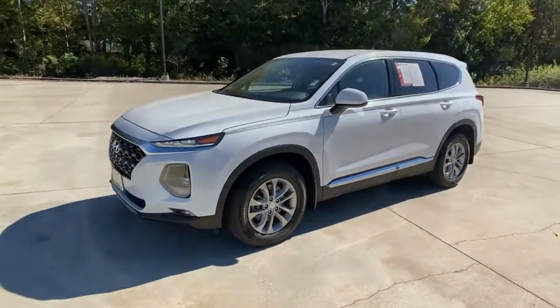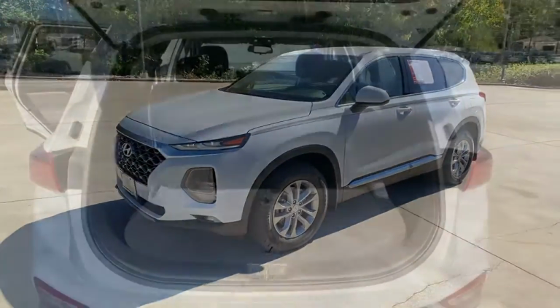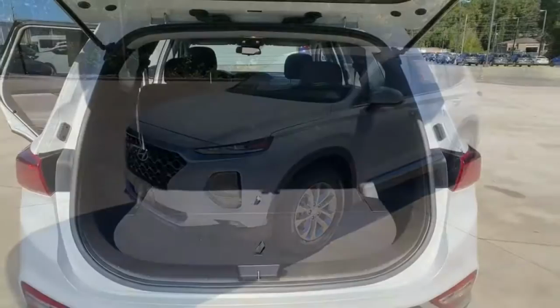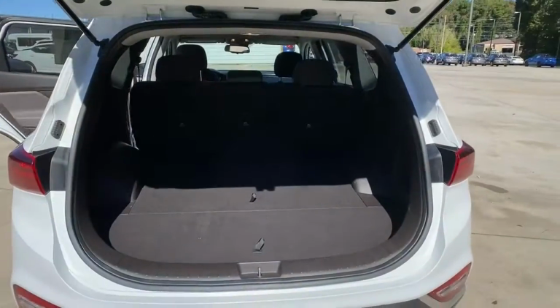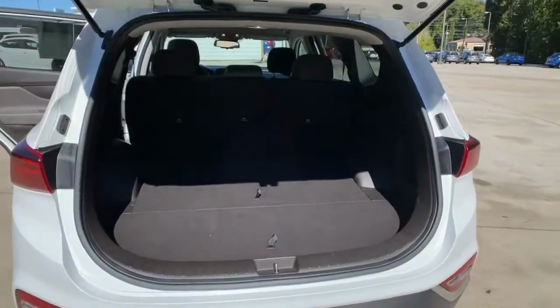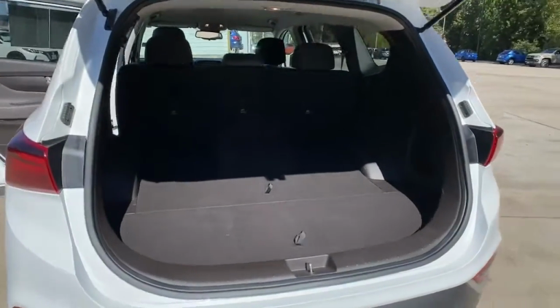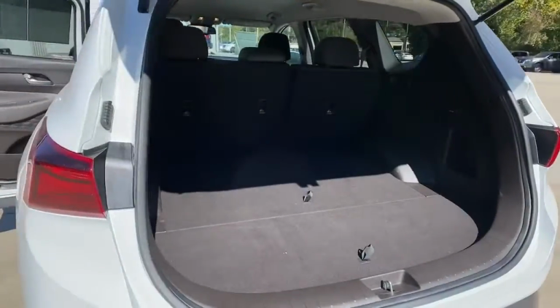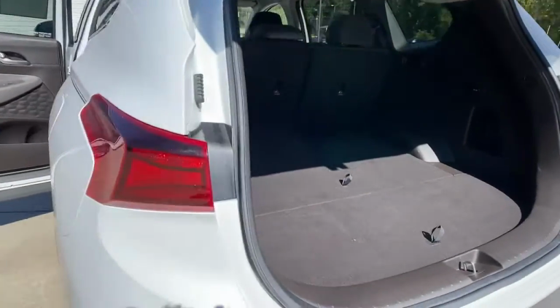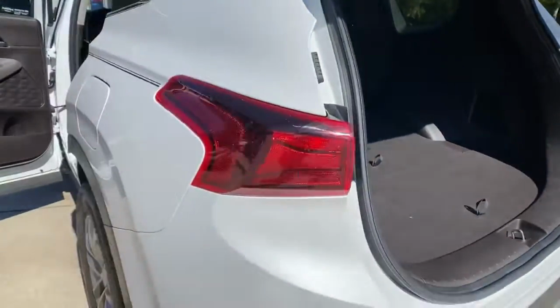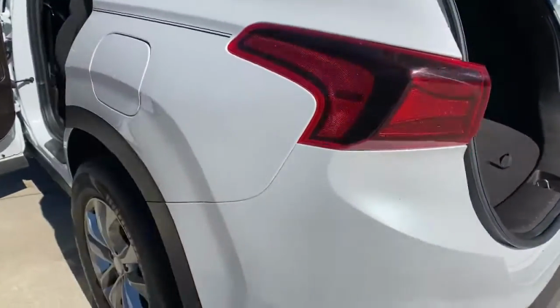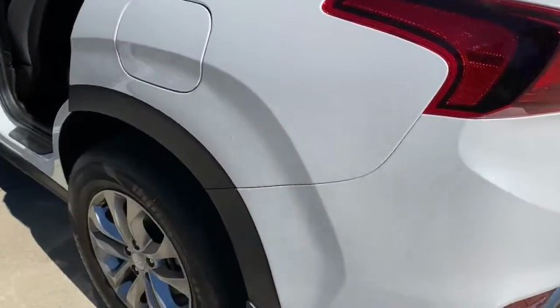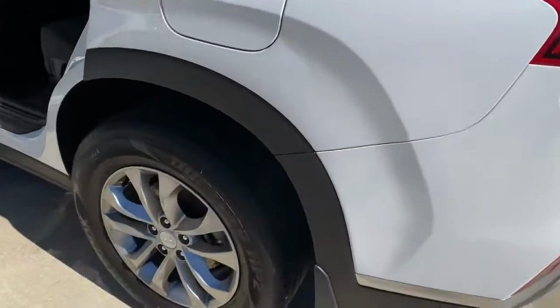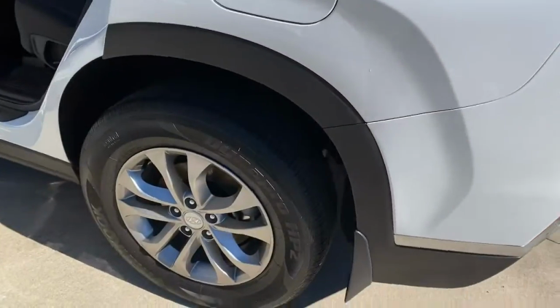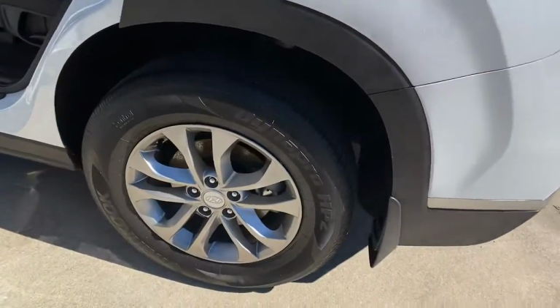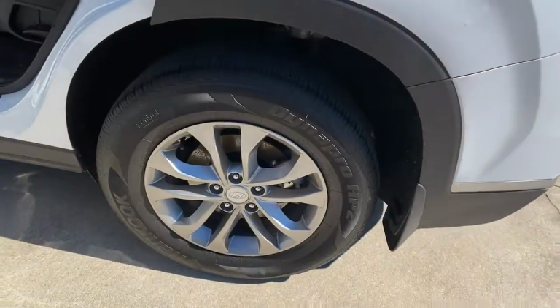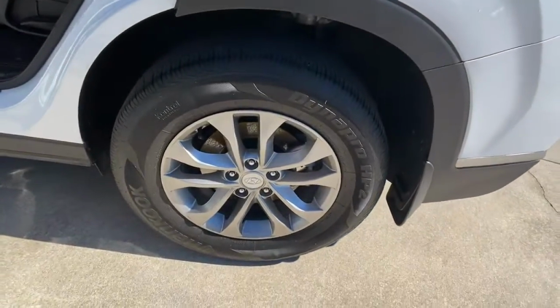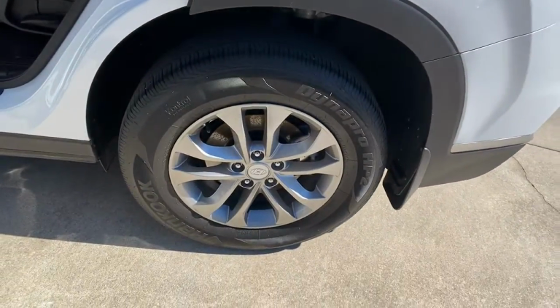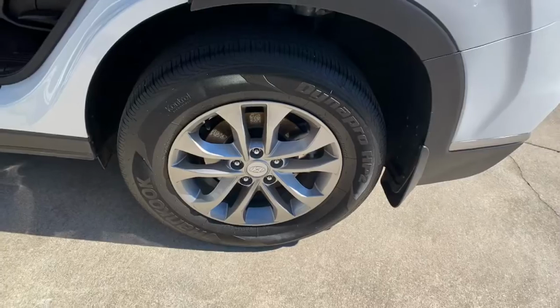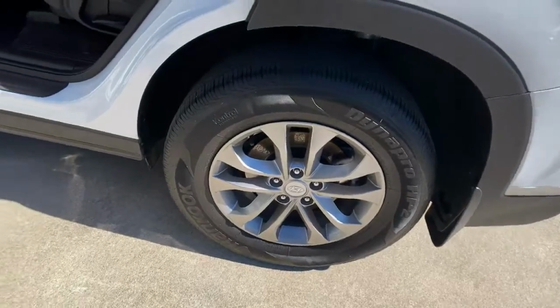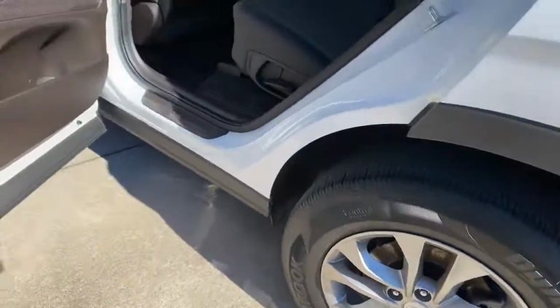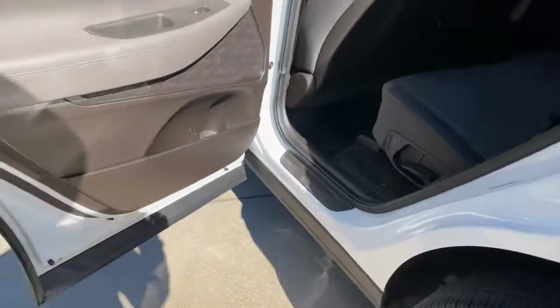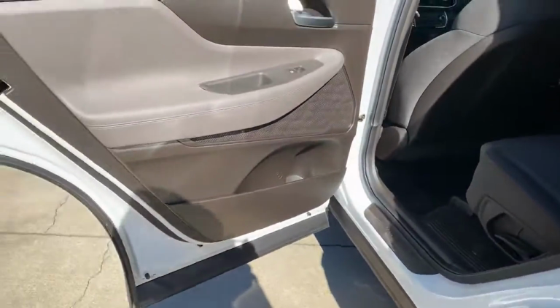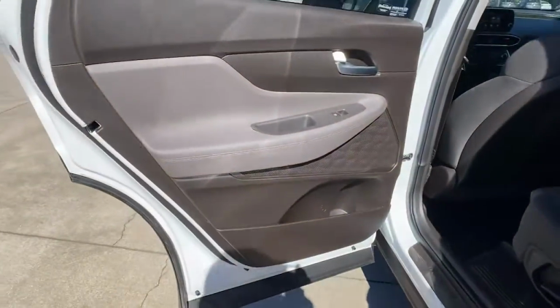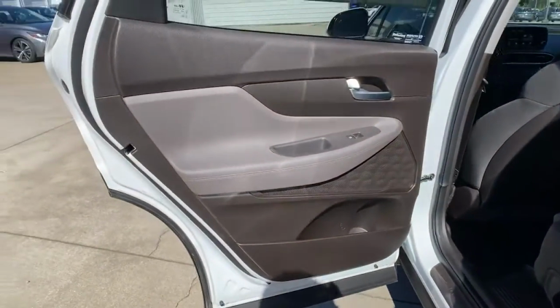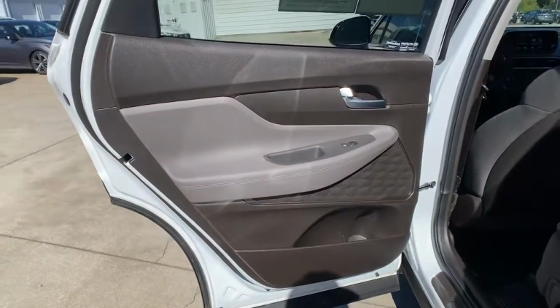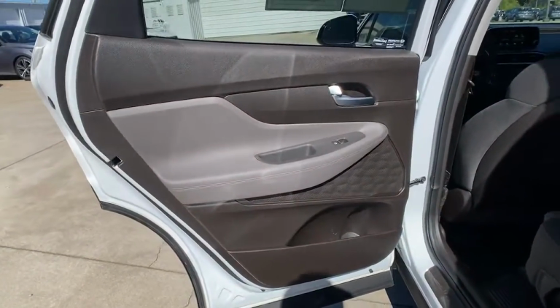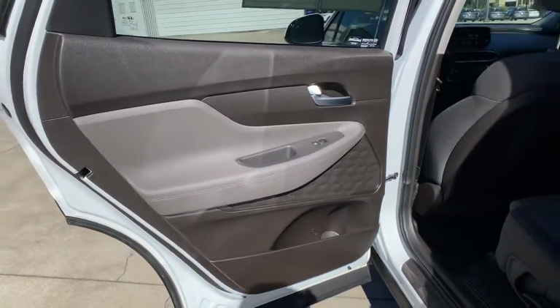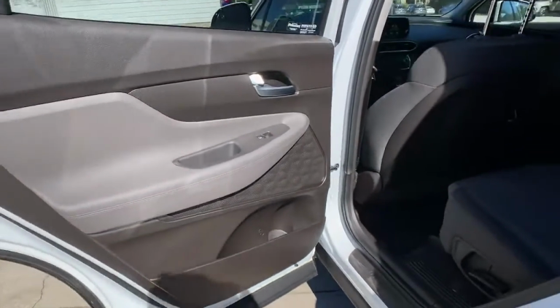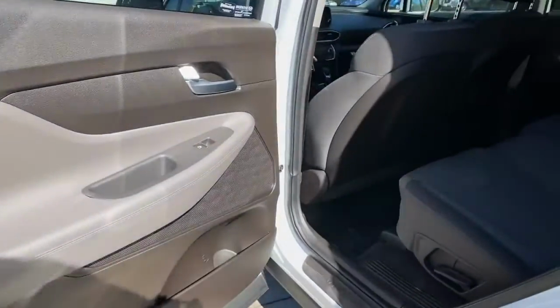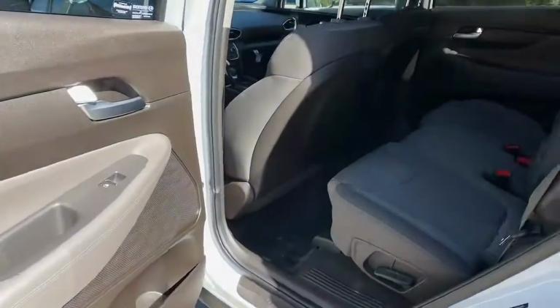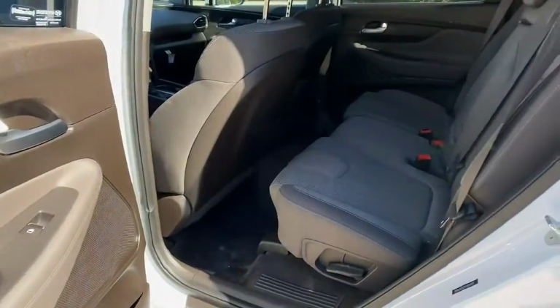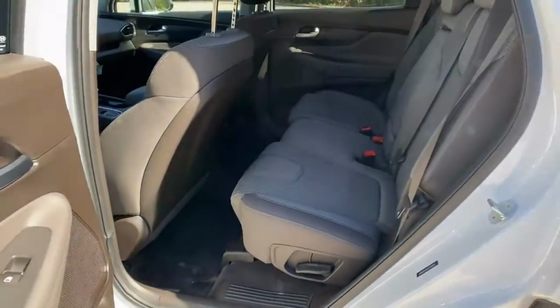Start building your road trip memories. The following are some of this vehicle's highlighted options: keyless entry, heated mirrors, satellite radio, and adaptive cruise control.